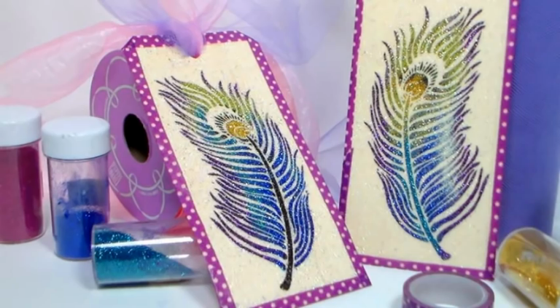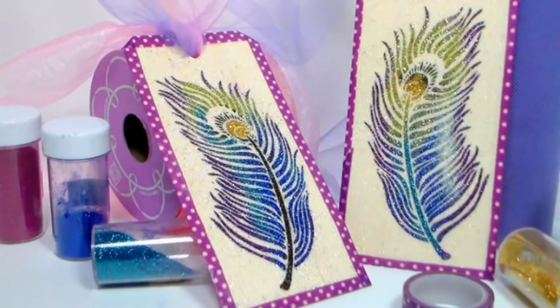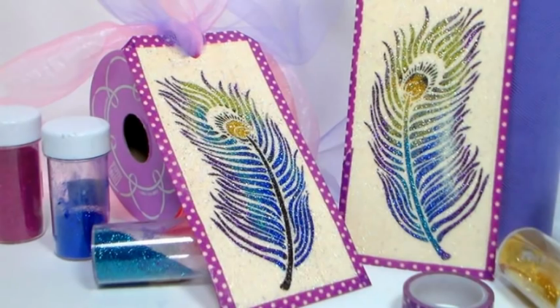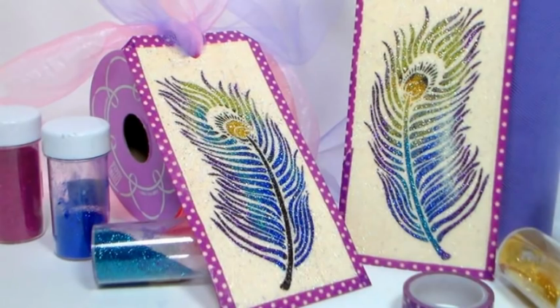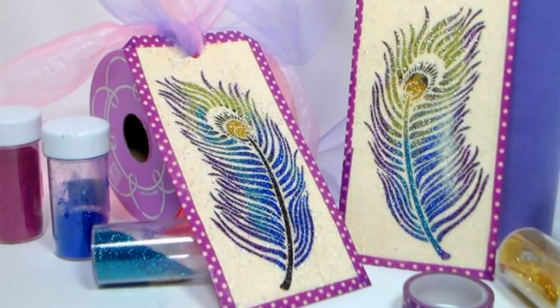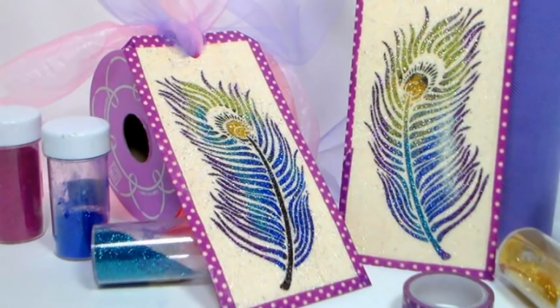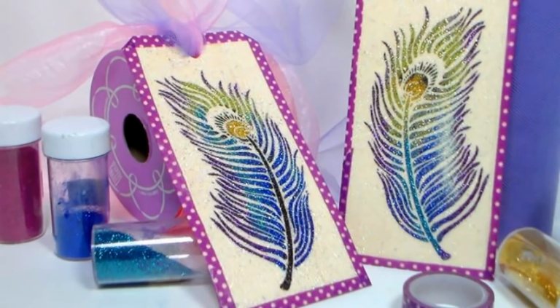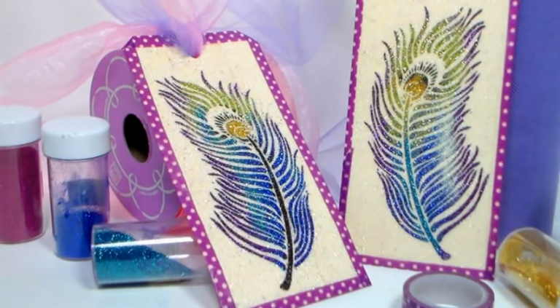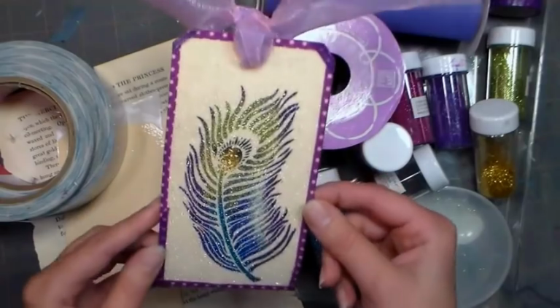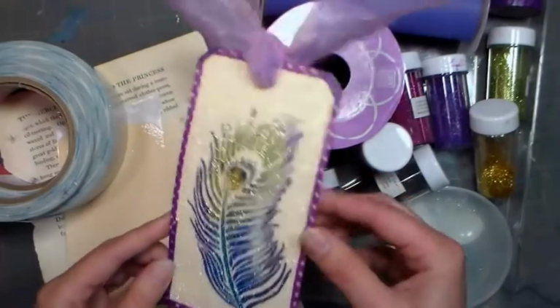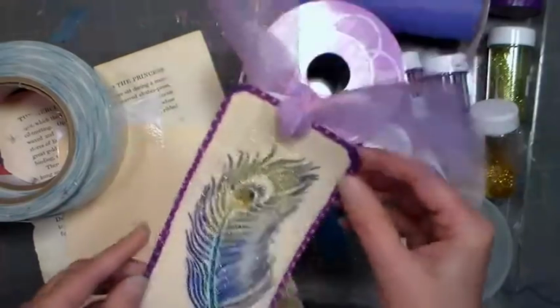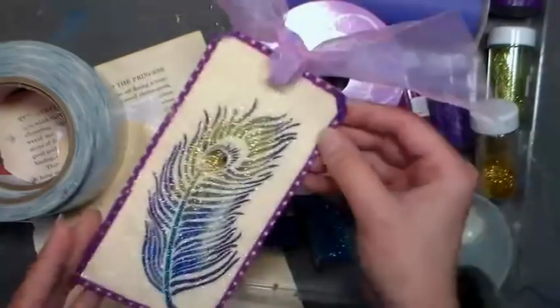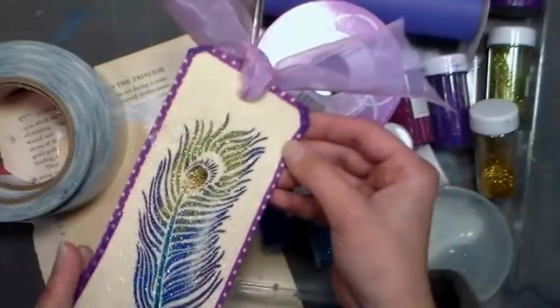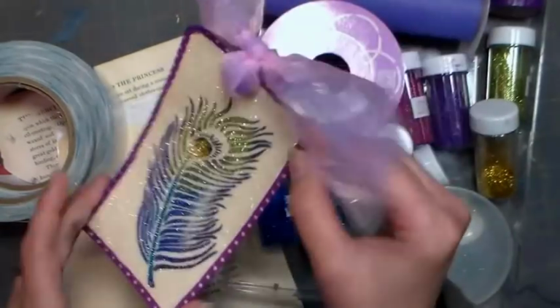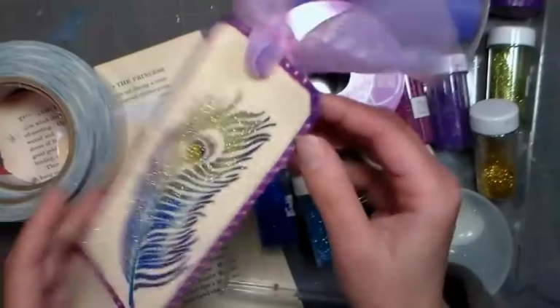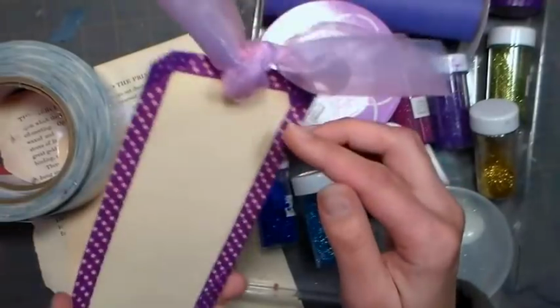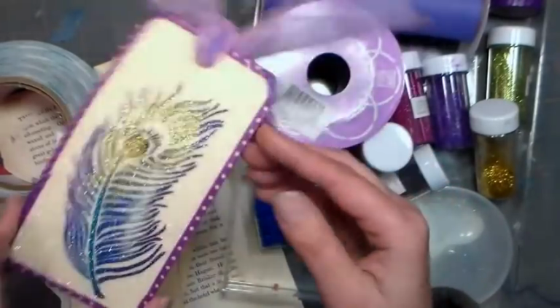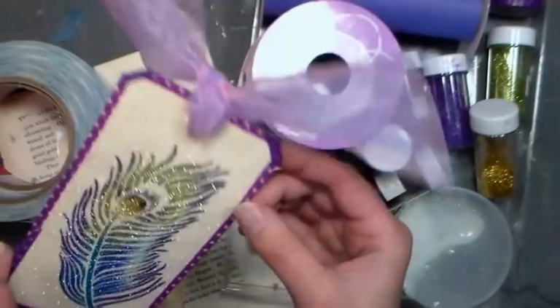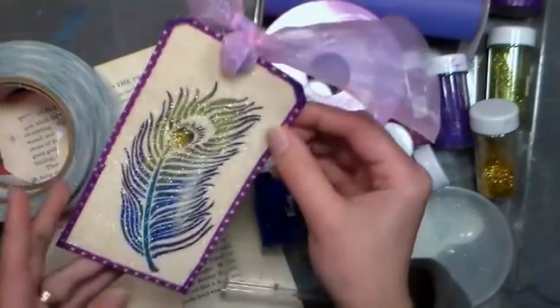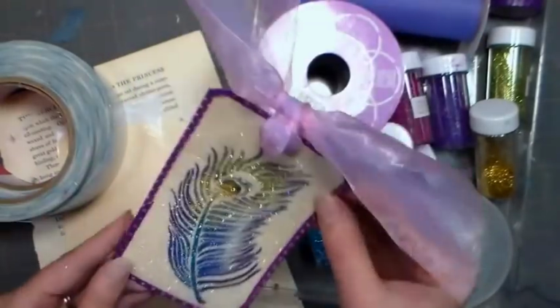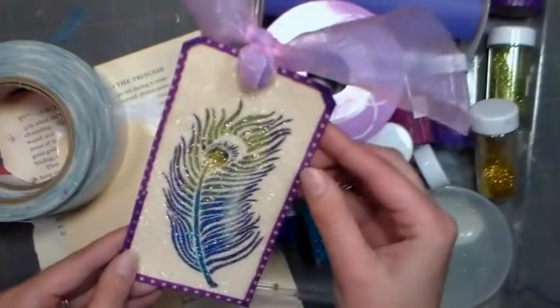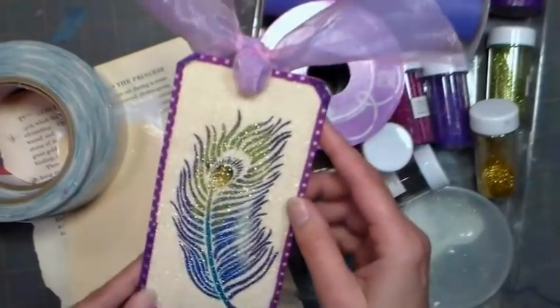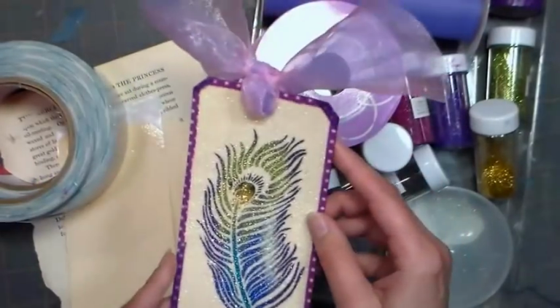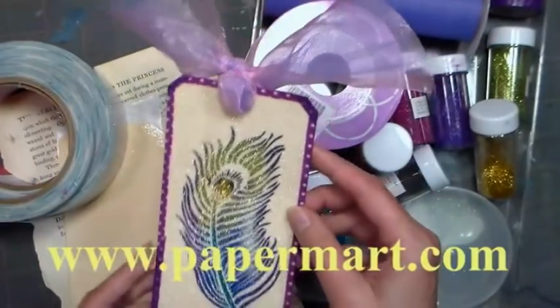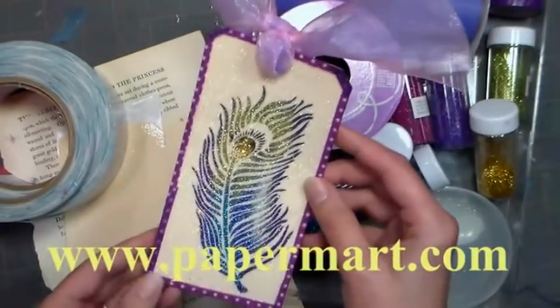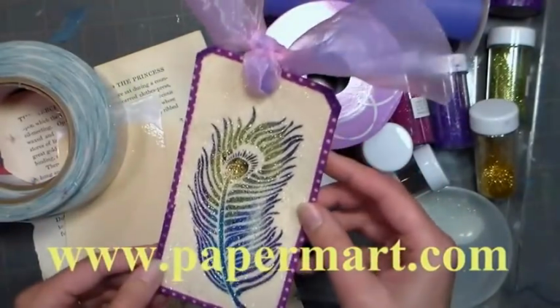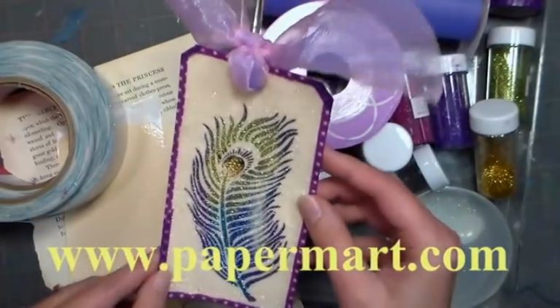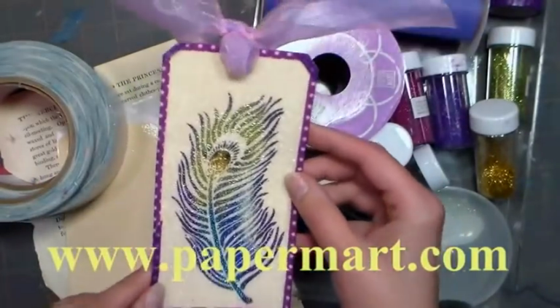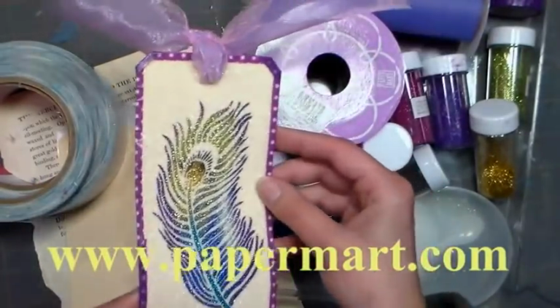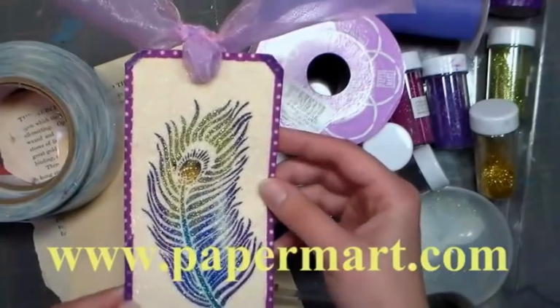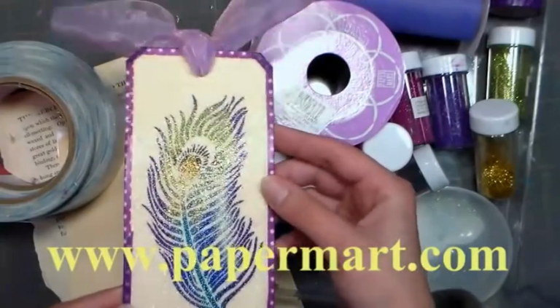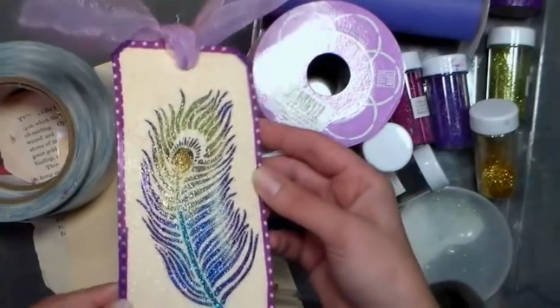Hi there, Lindsay here, The Frugal Crafter. Today we're gonna make this super sparkly tag slash bookmark using supplies from our sponsor Paper Mart. You can find them online at www.papermart.com.